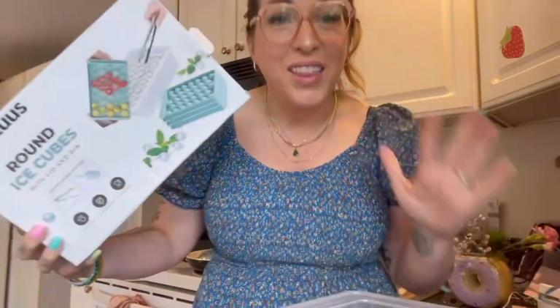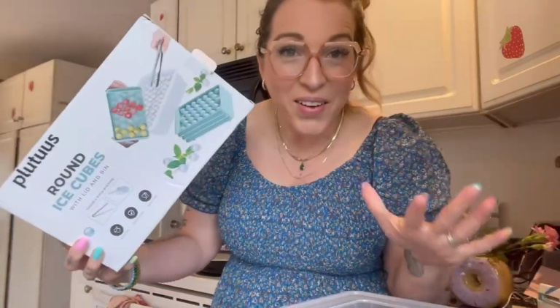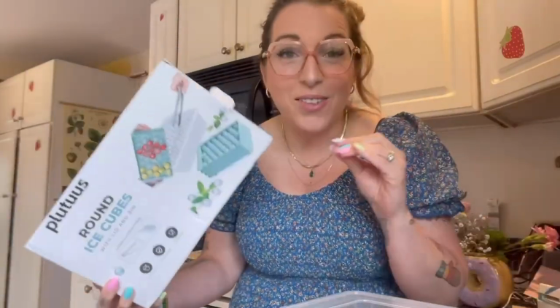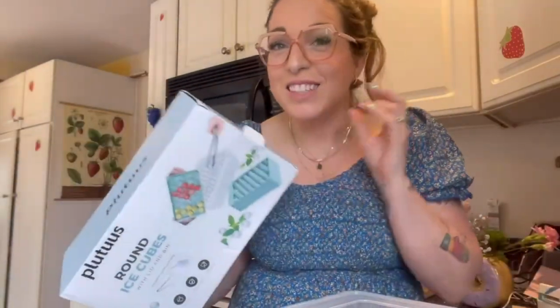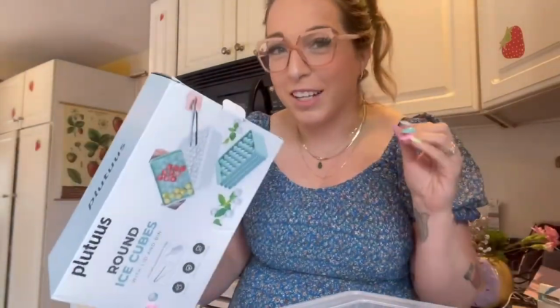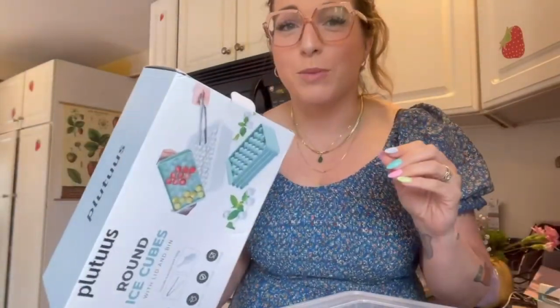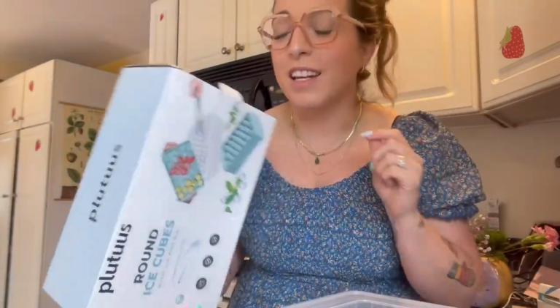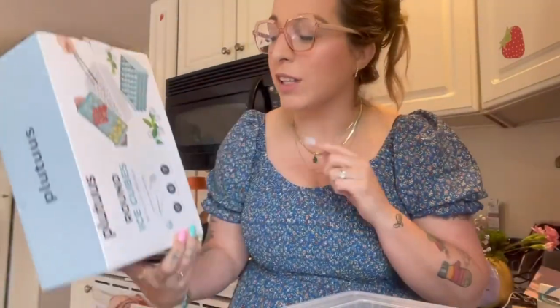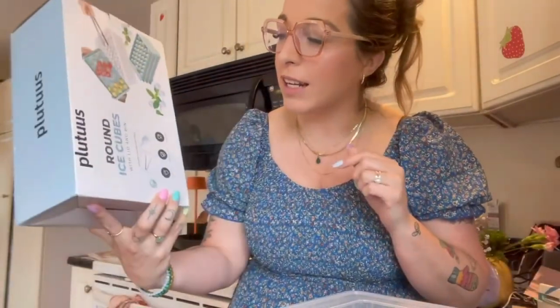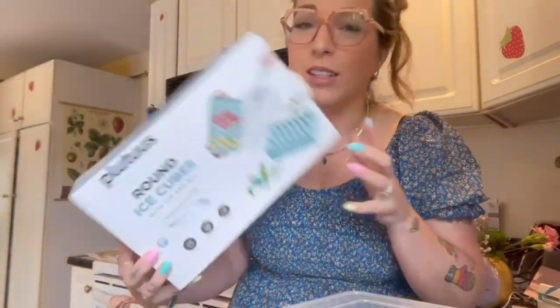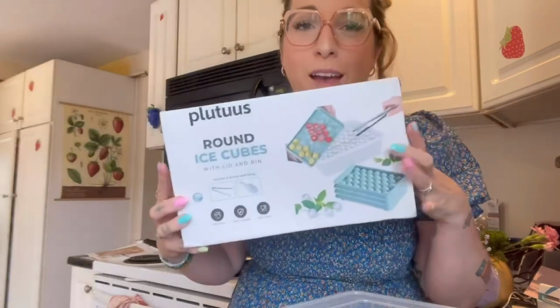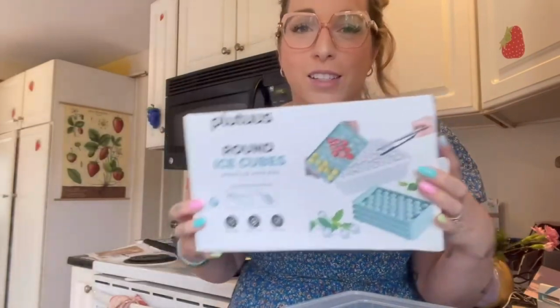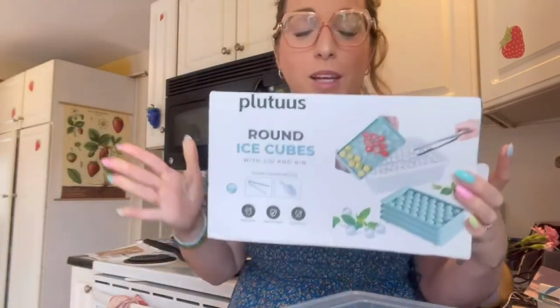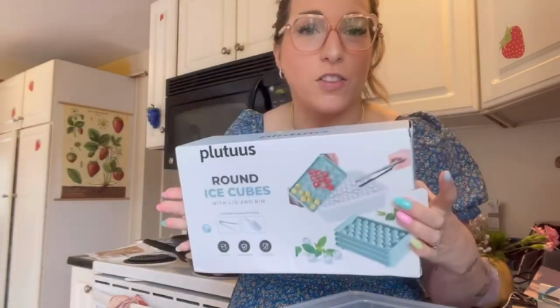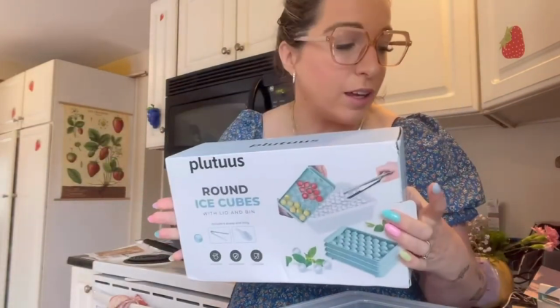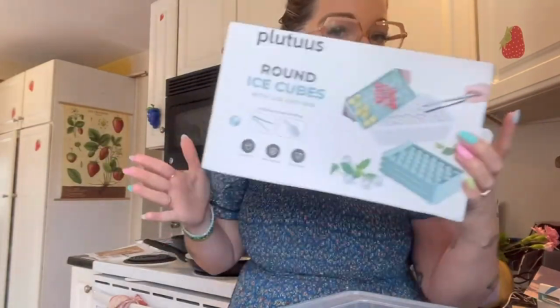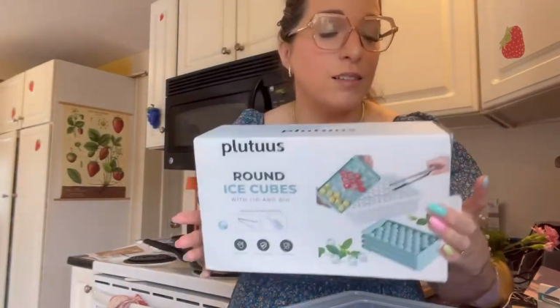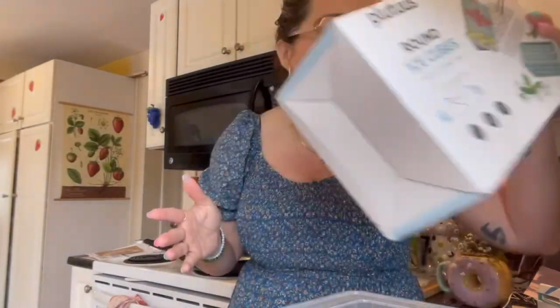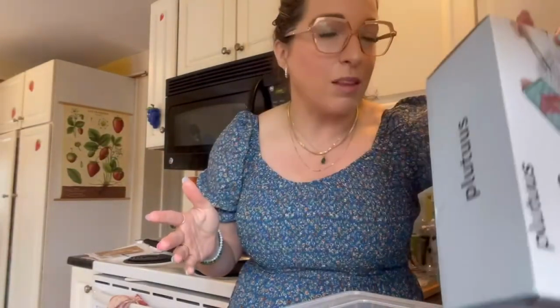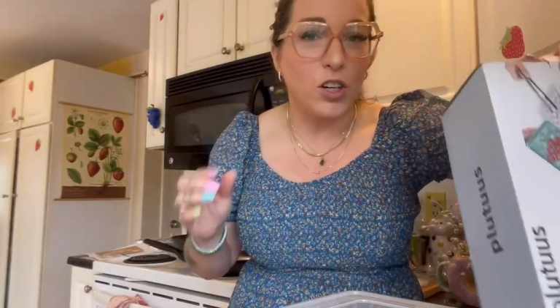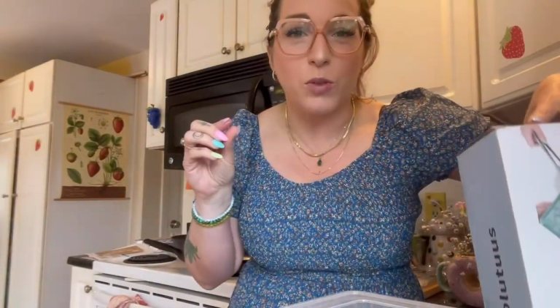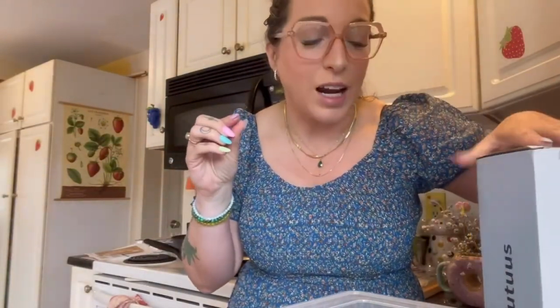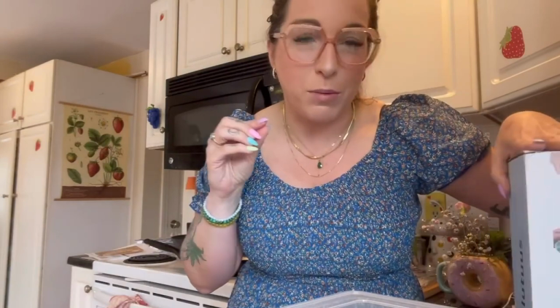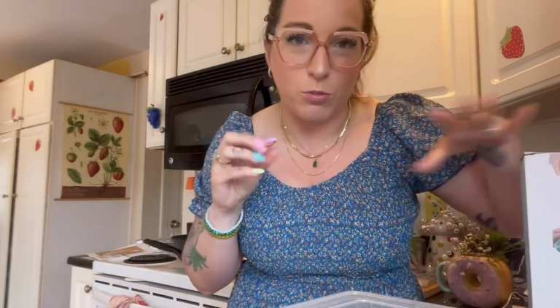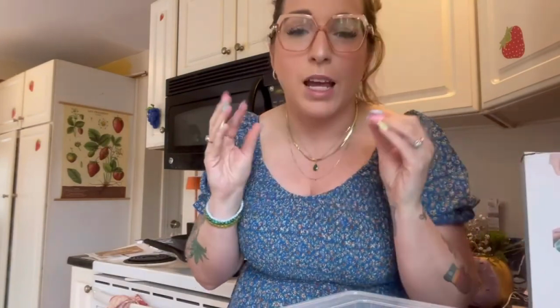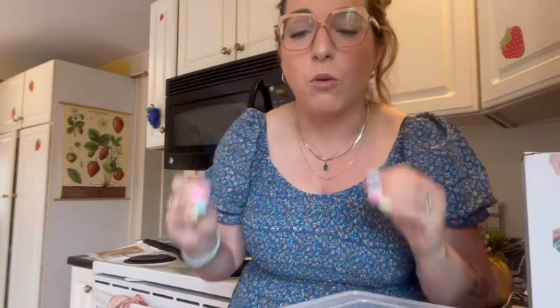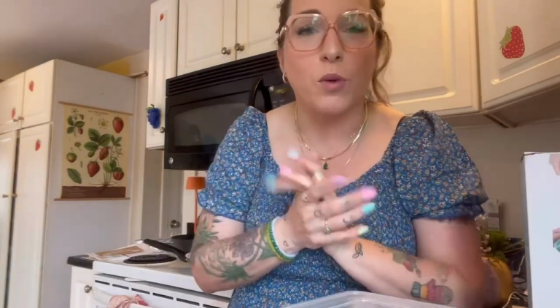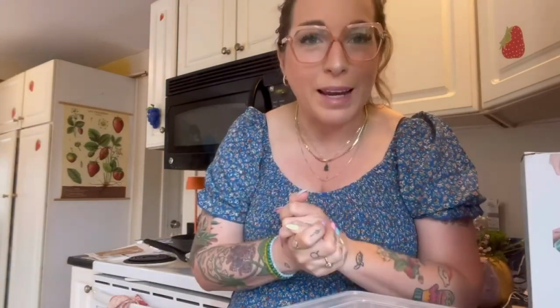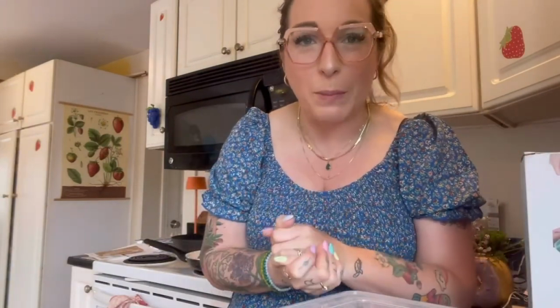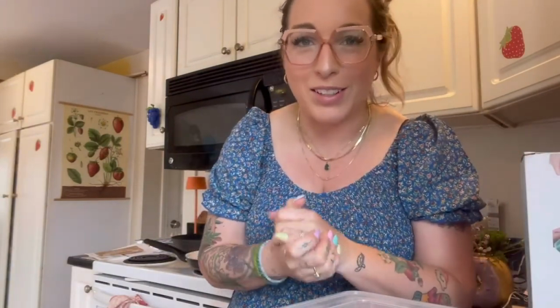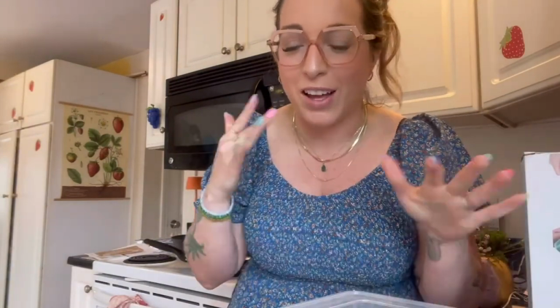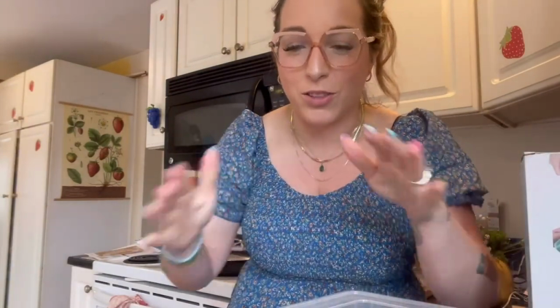Hello! It is fun ice cube season and I'm really excited about these round ice cubes. I just got this whole kit sent to me. Last year I was doing tiny pebble ice cube trays and they were a real pain in the butt to use.